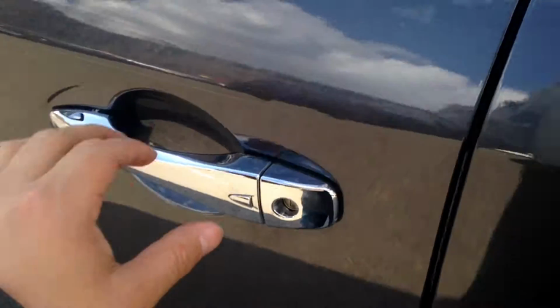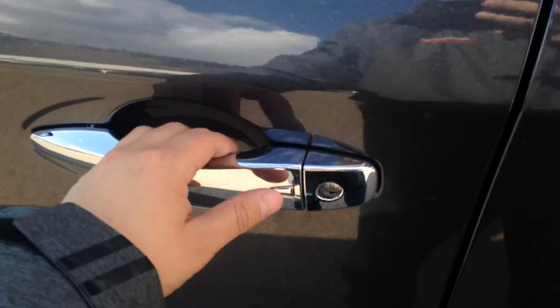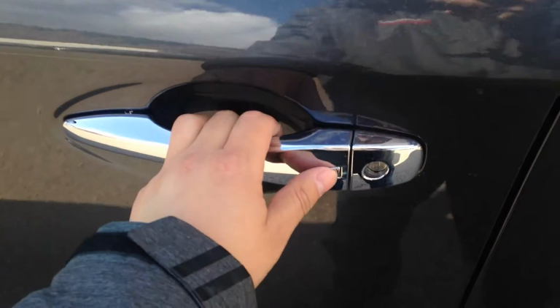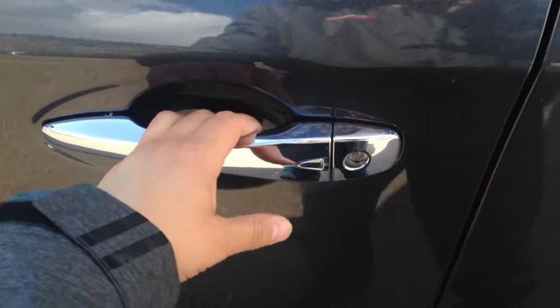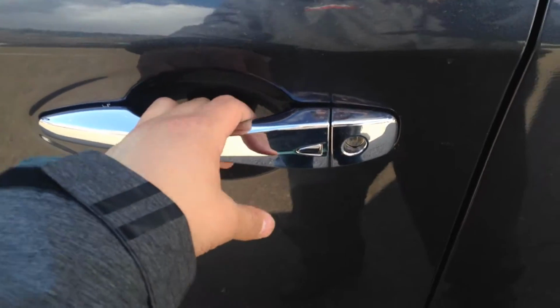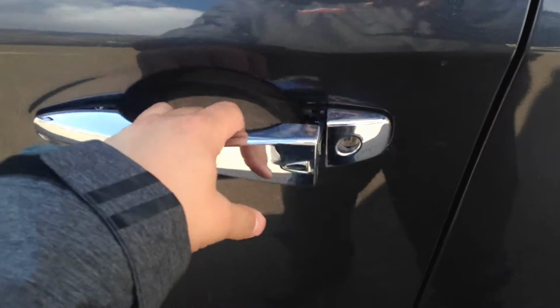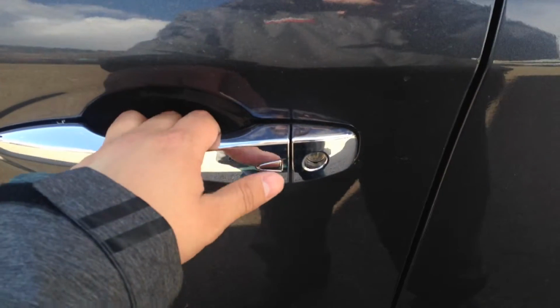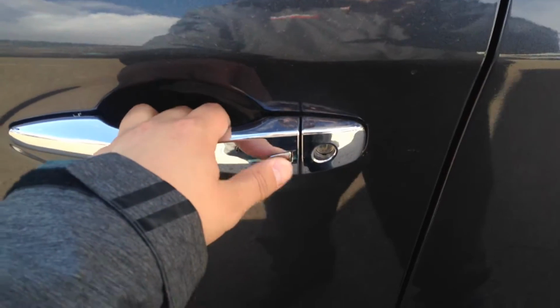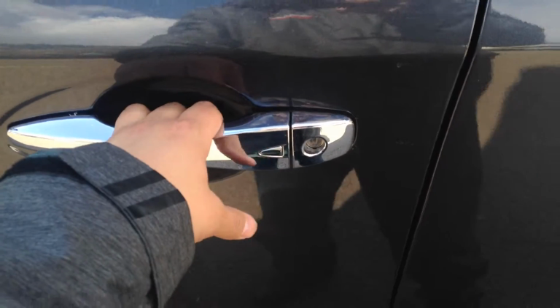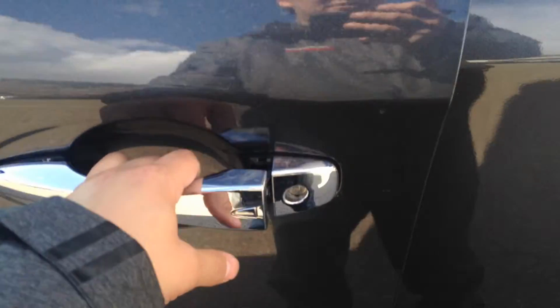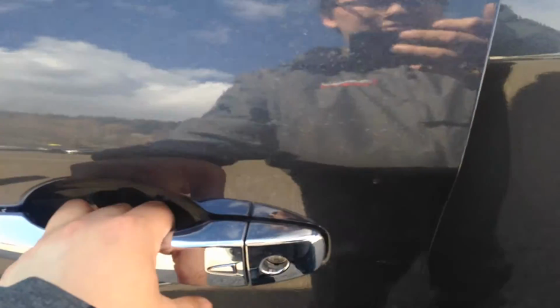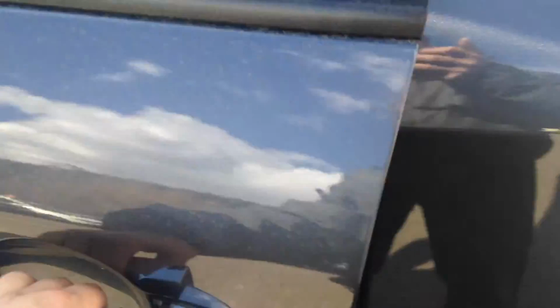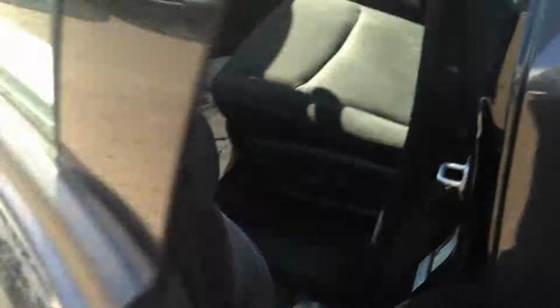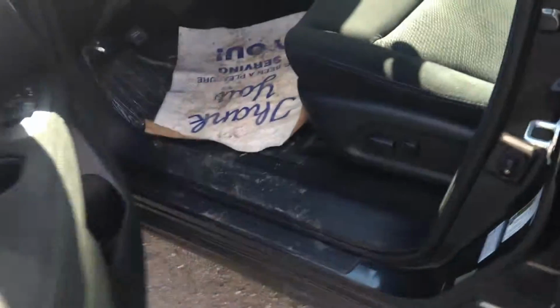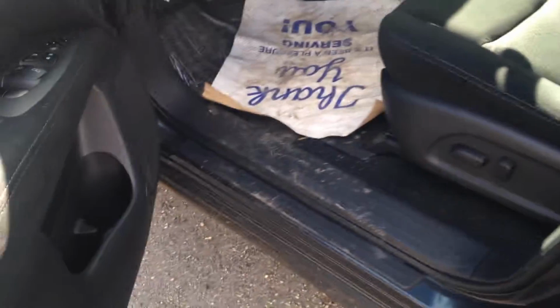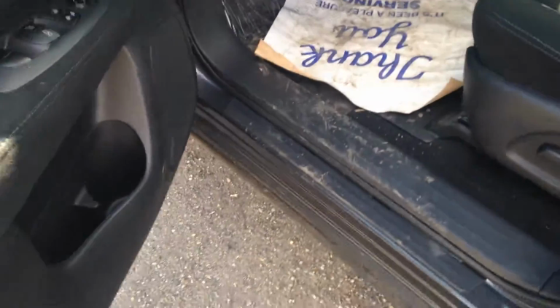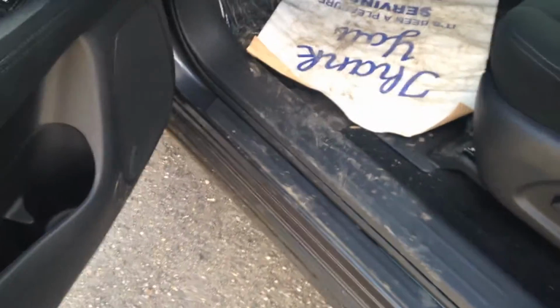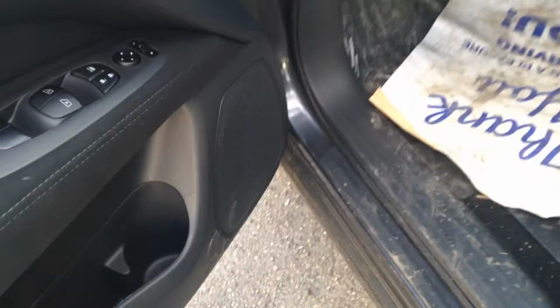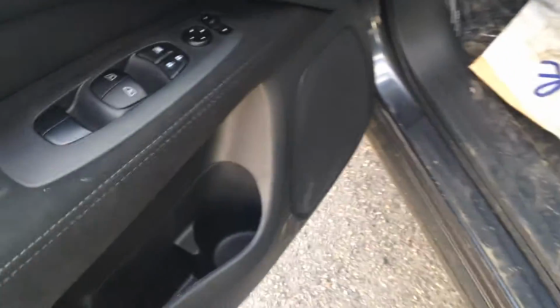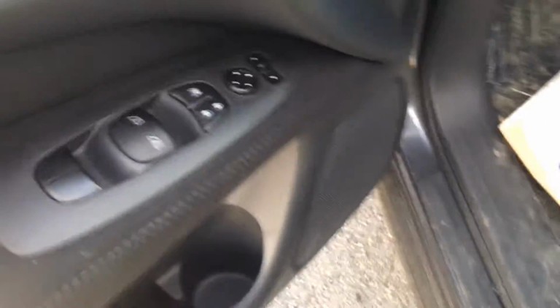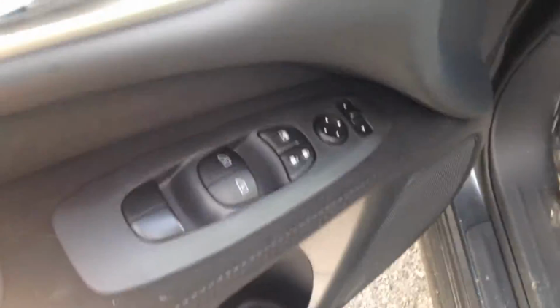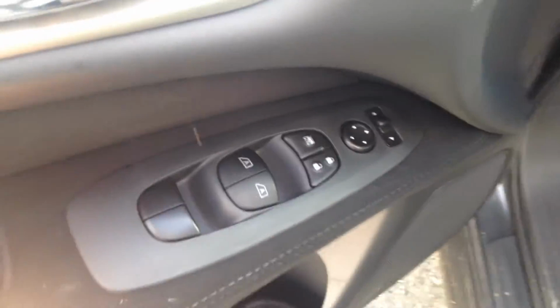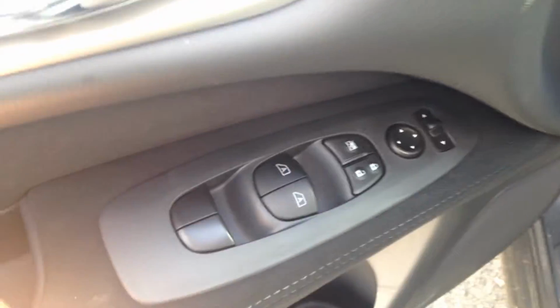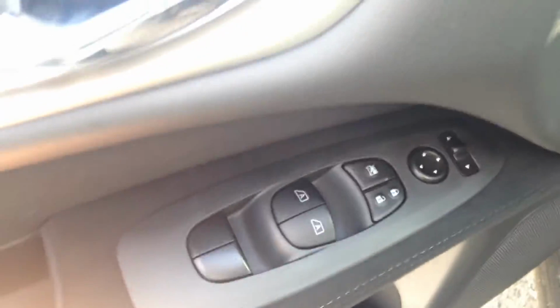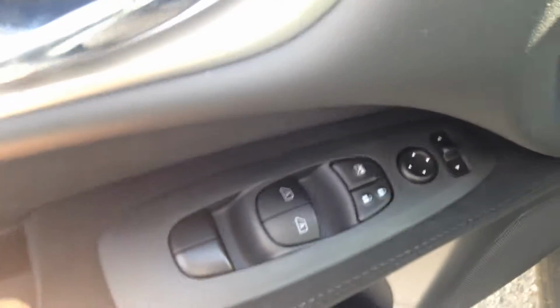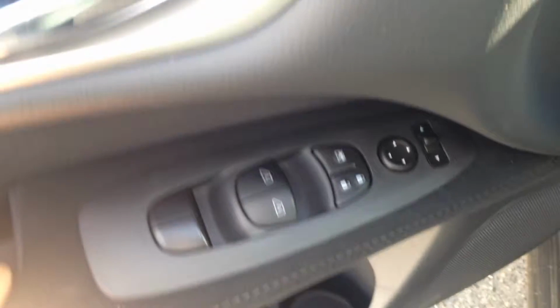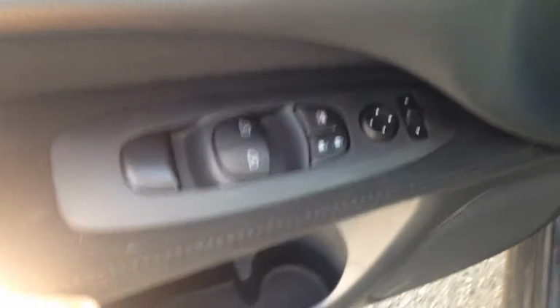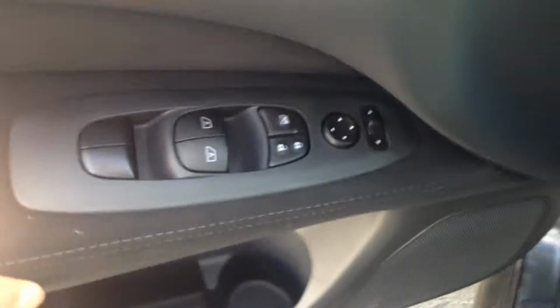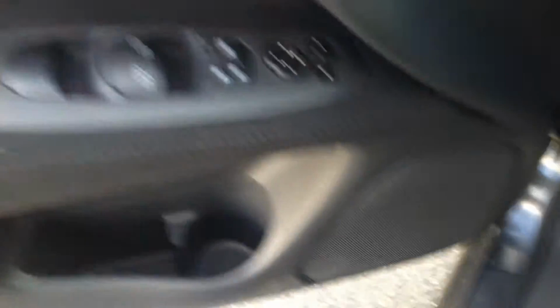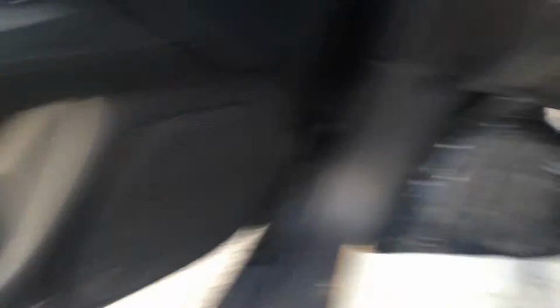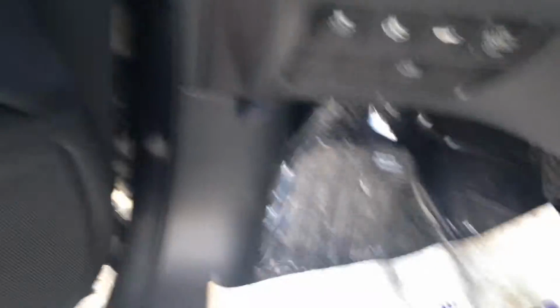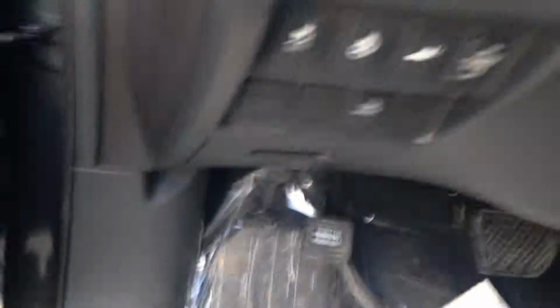Keys in my pocket now — push of a button to unlock and lock. No more having to grab keys anymore. You do have your power locks, power windows, and power mirrors as you would expect.